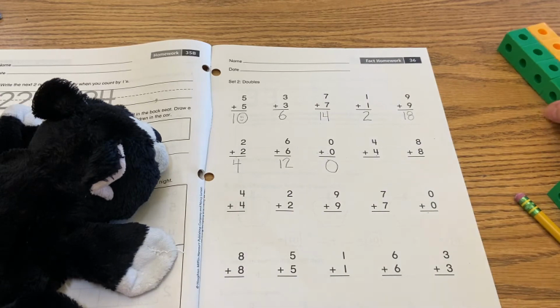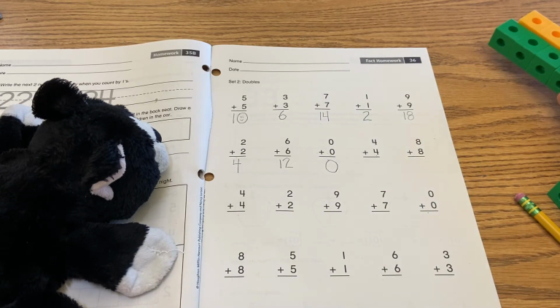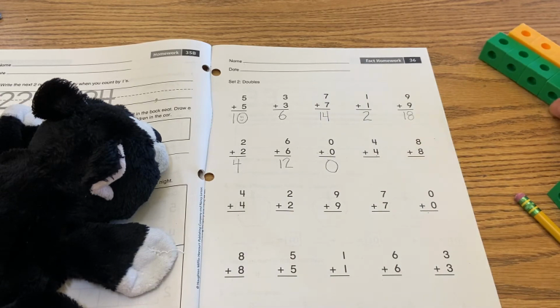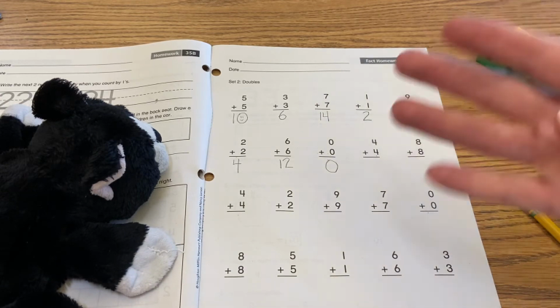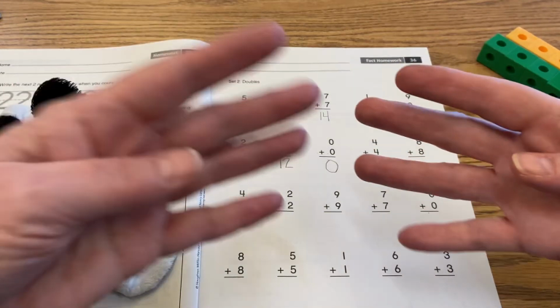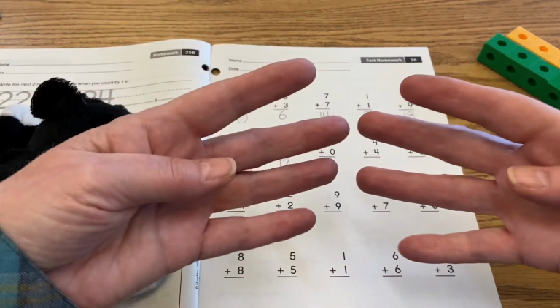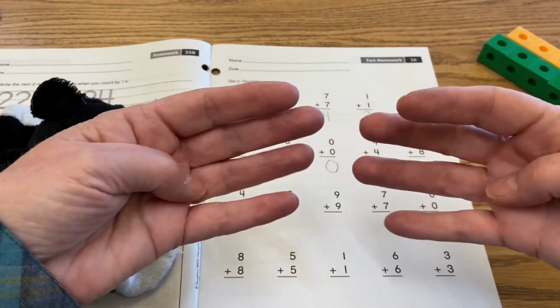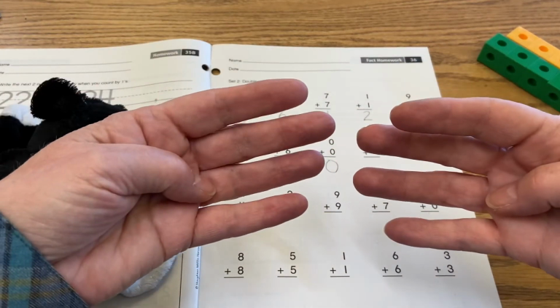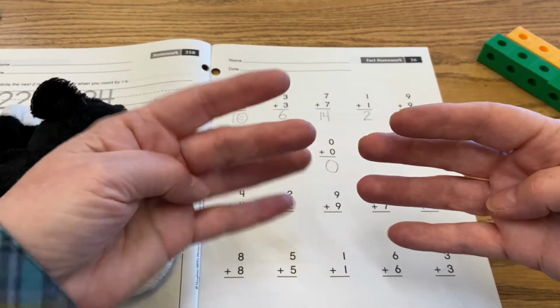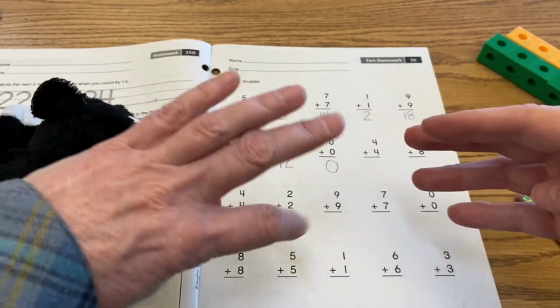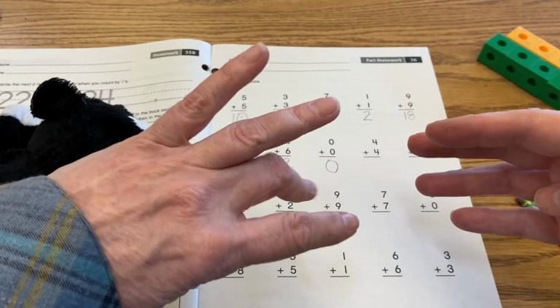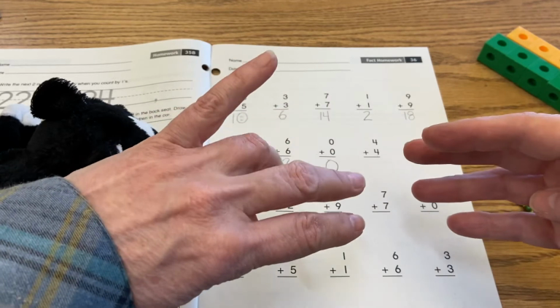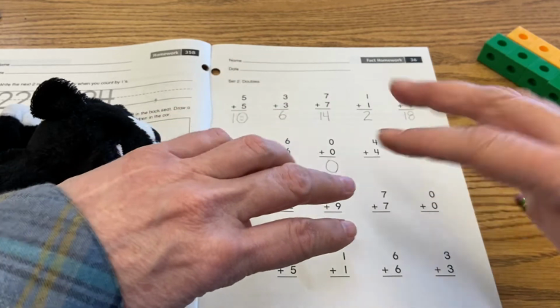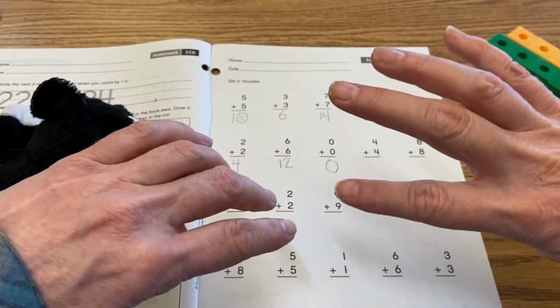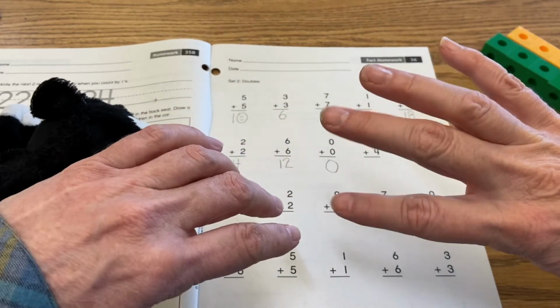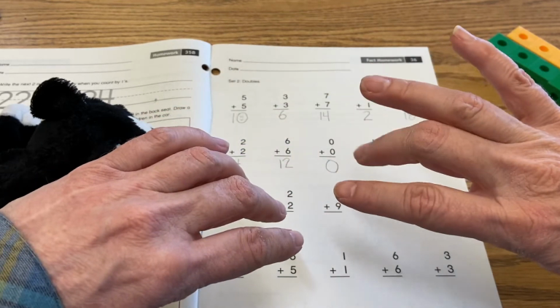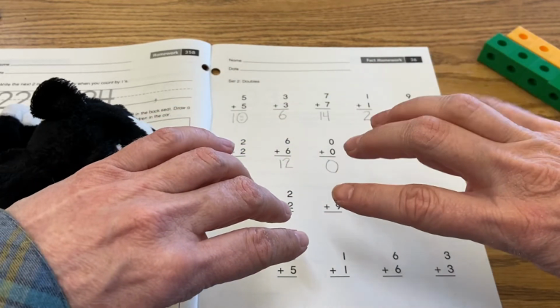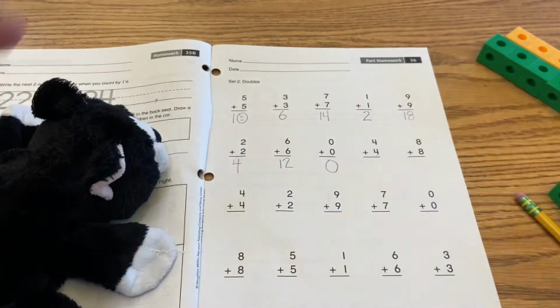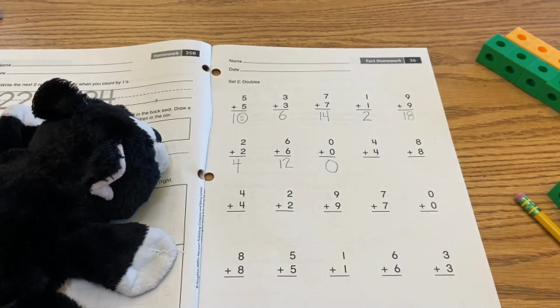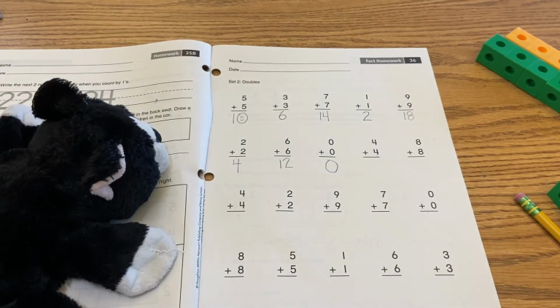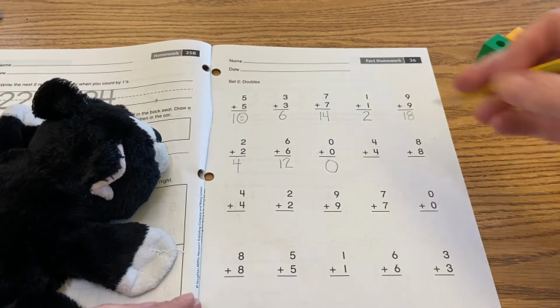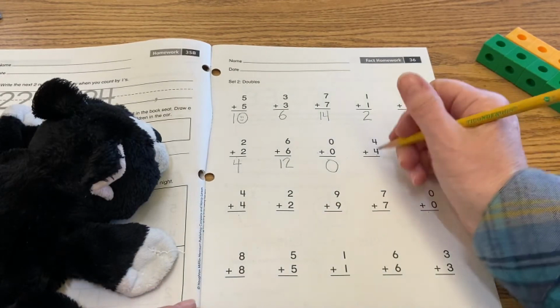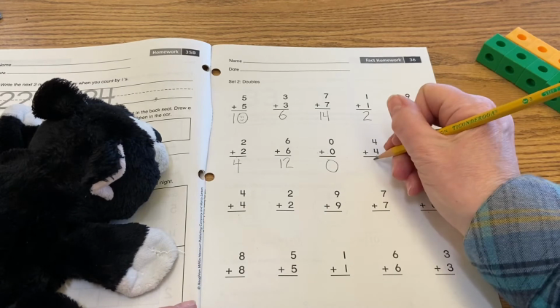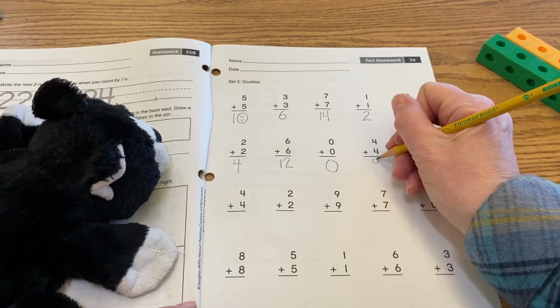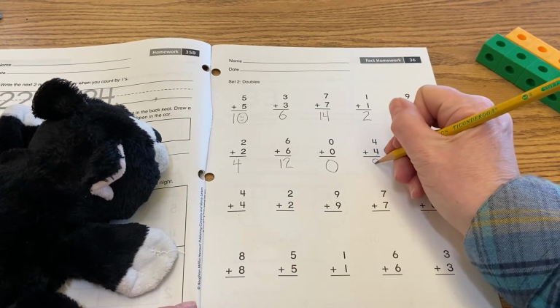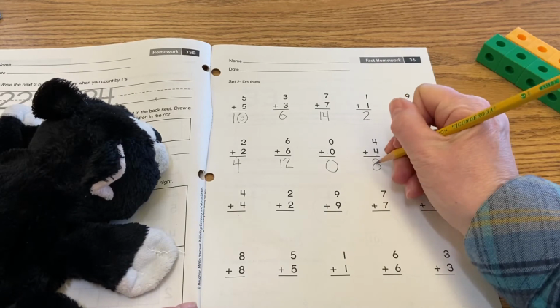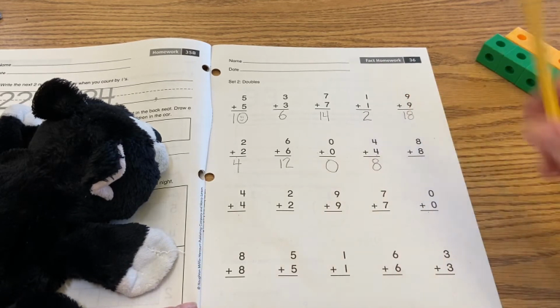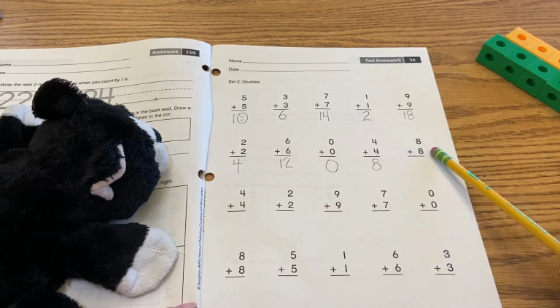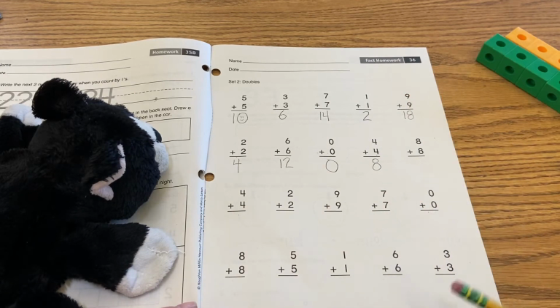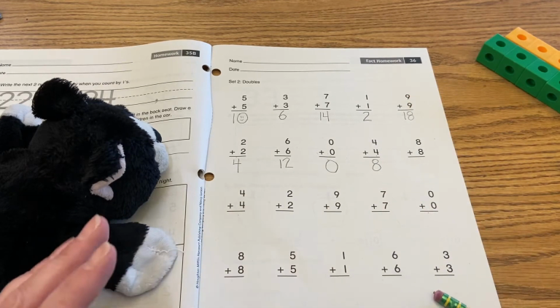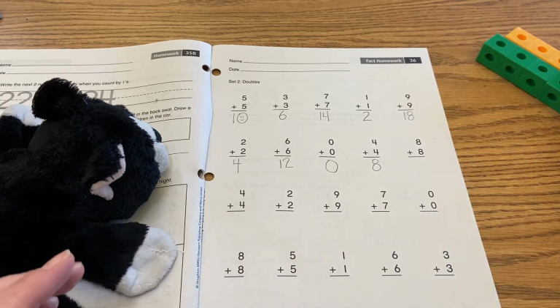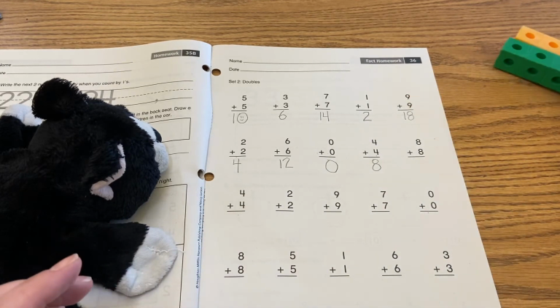Four plus four — I haven't solved for that yet, so I'm going to use my fingers: one, two, three, four, five, six, seven, eight. Four plus four is eight, so I can put my eight in there.